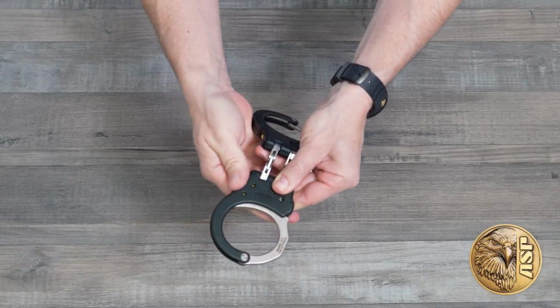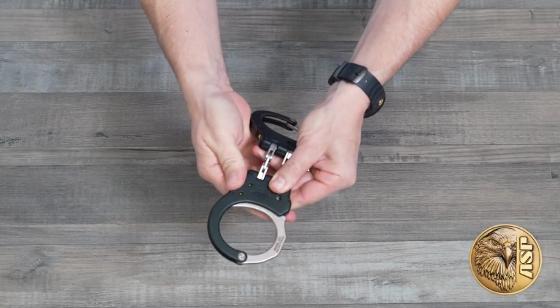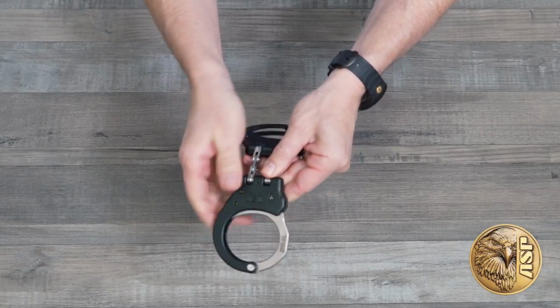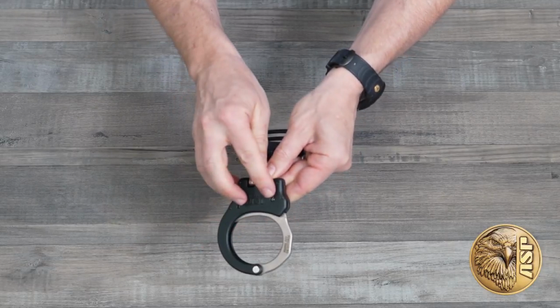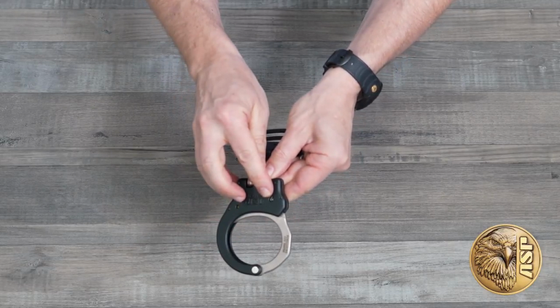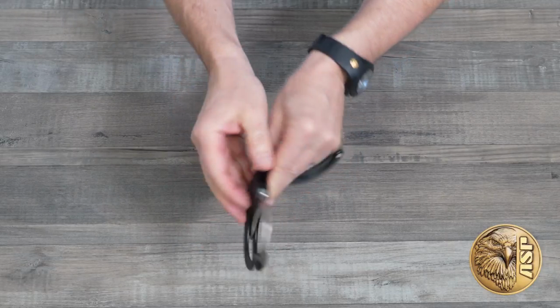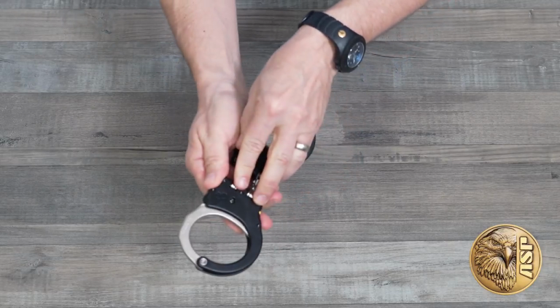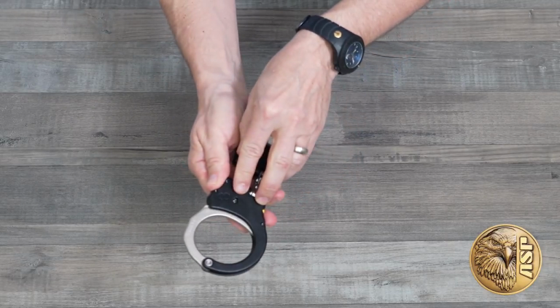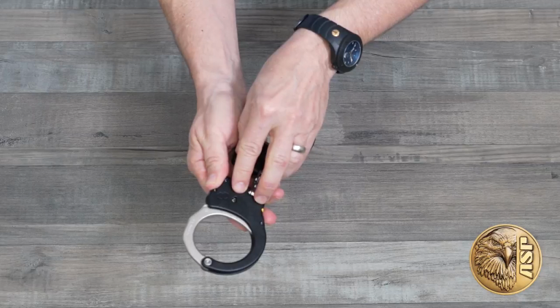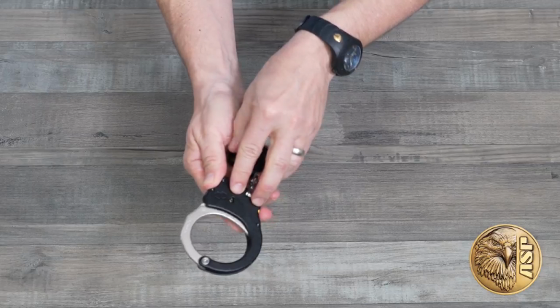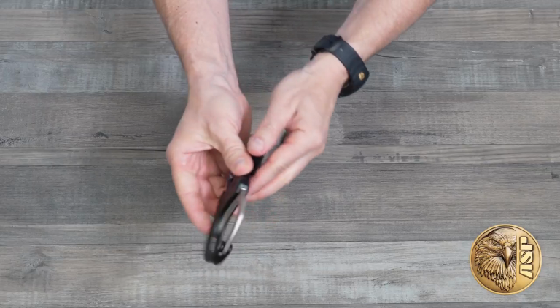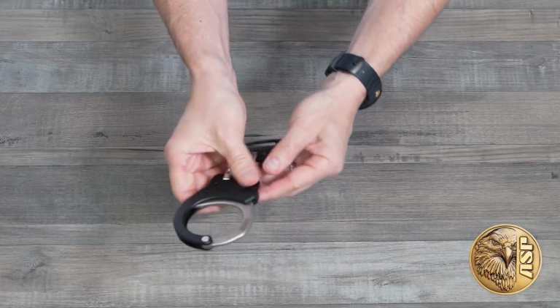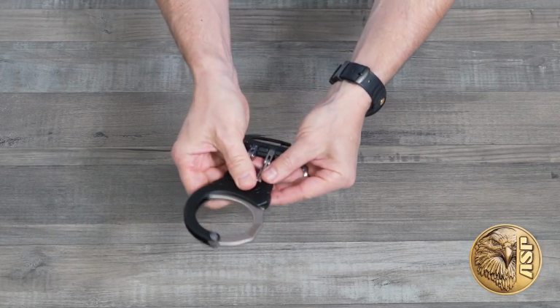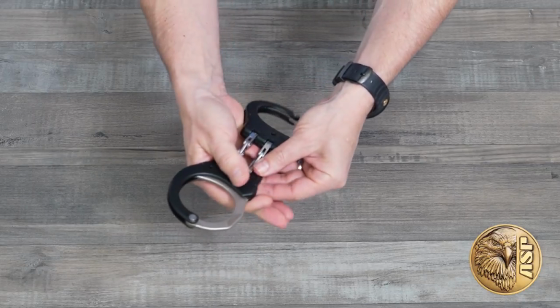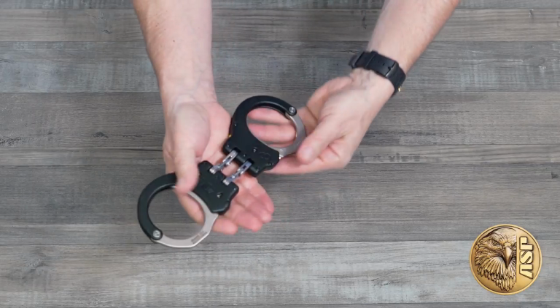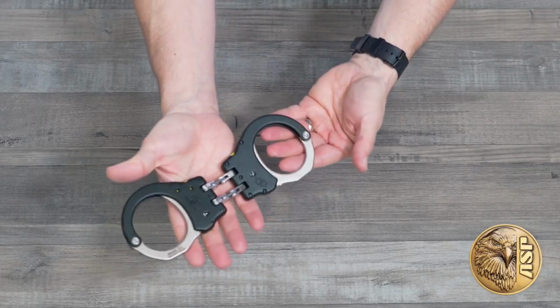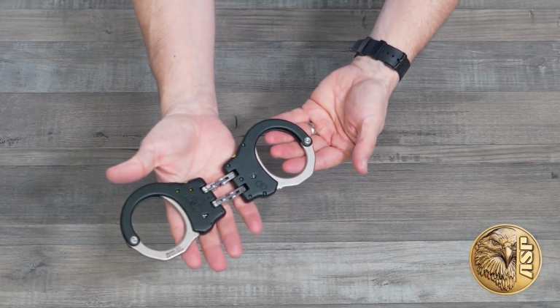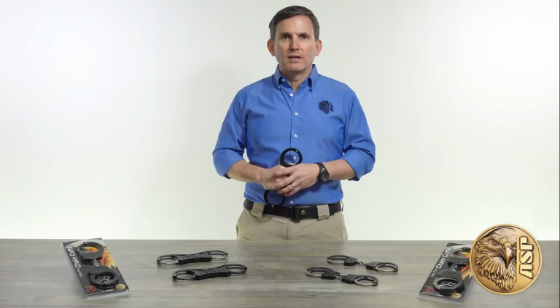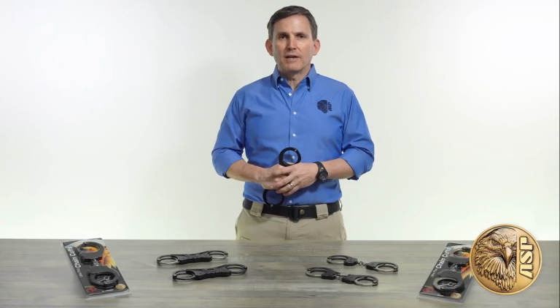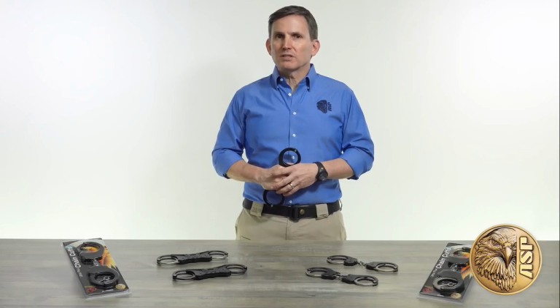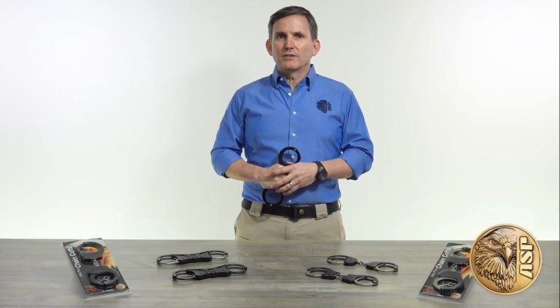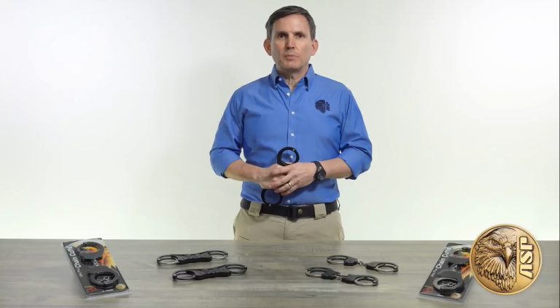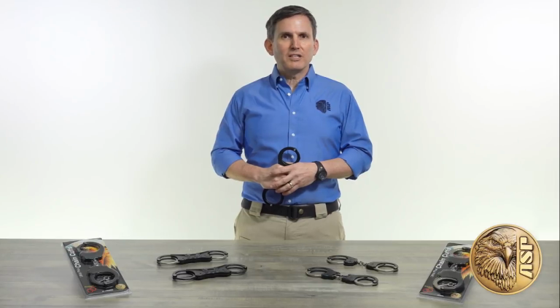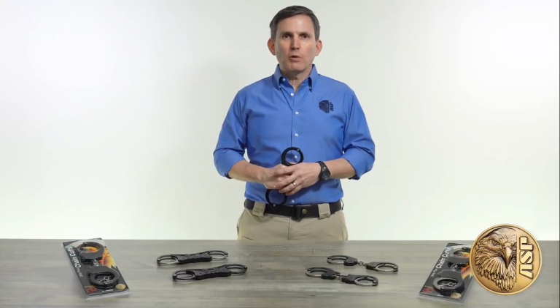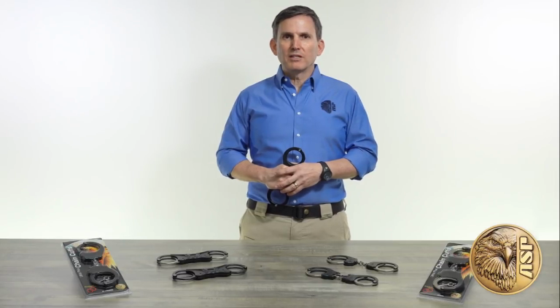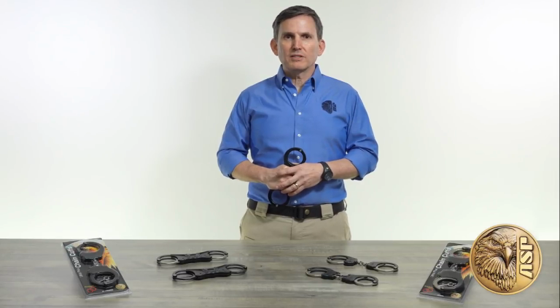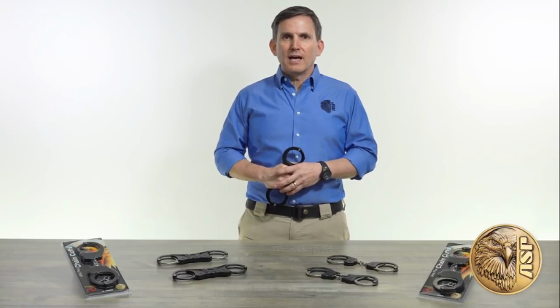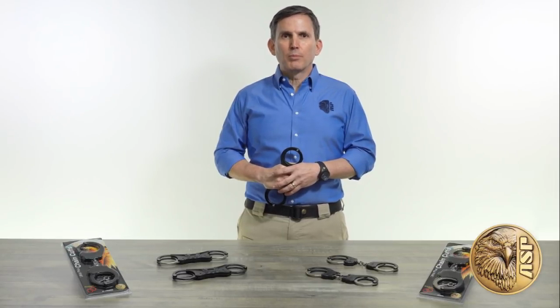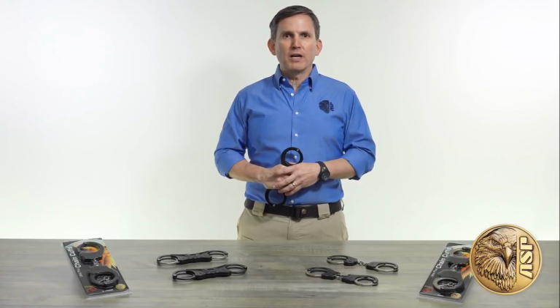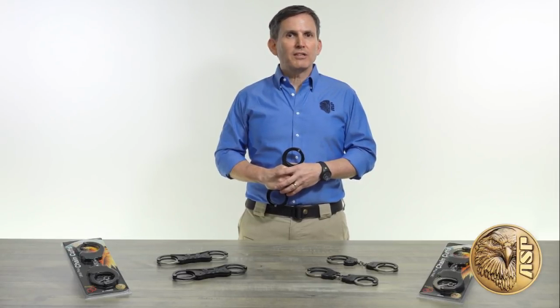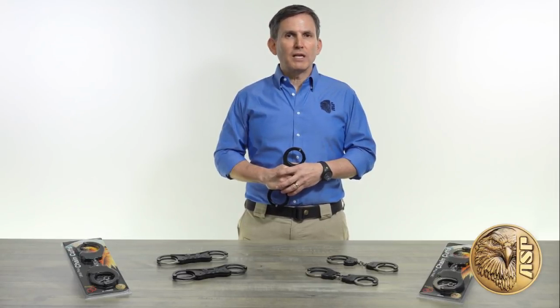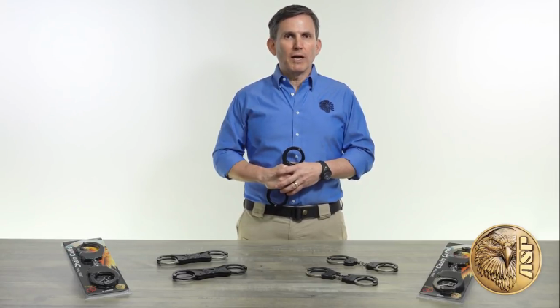Dual sided keyways make removal faster and easier. Replaceable lock sets eliminate downtime and extend service life. And of course, there's ASP's legendary quality and service, and the support of our international training programs.